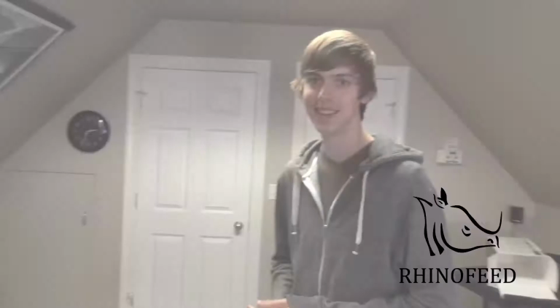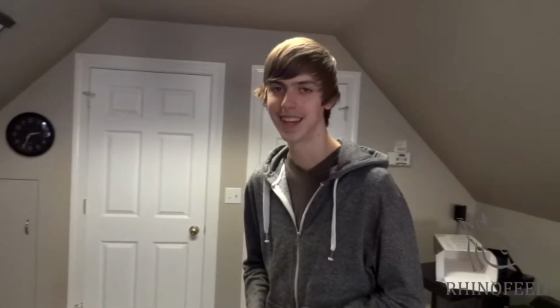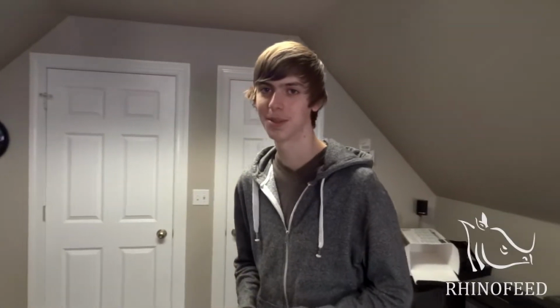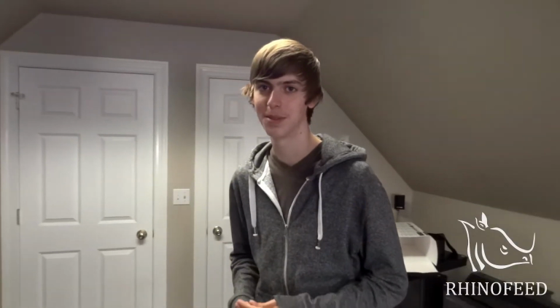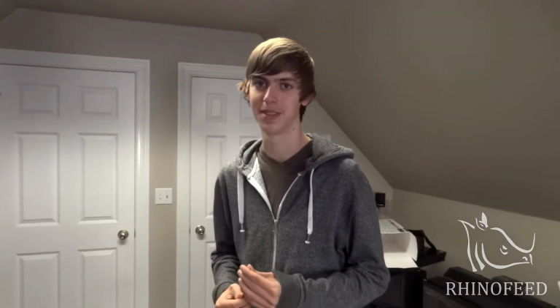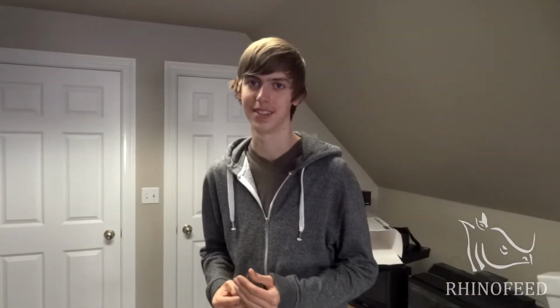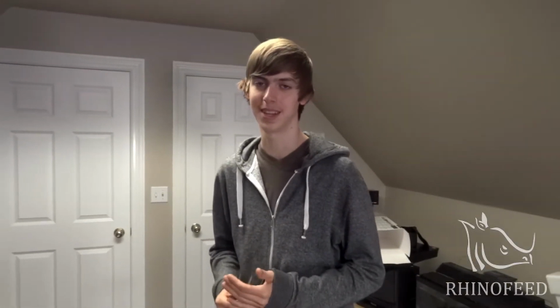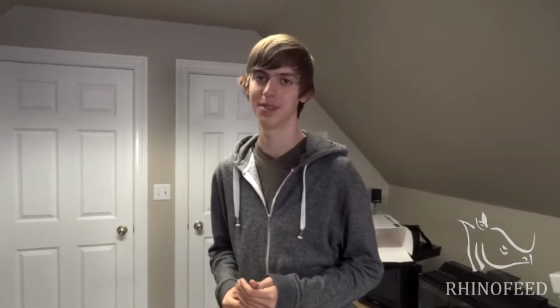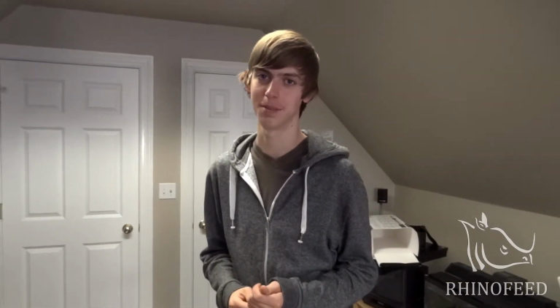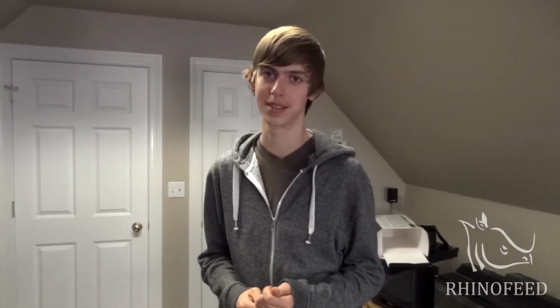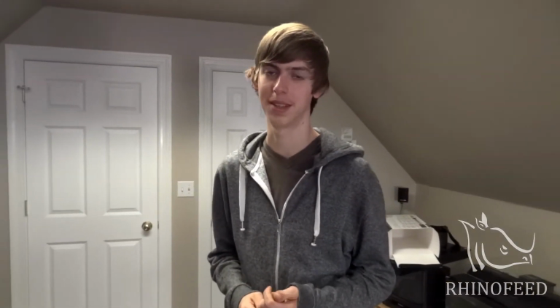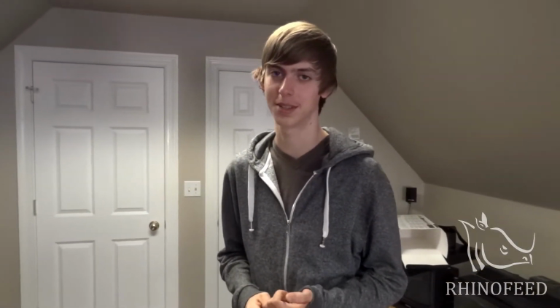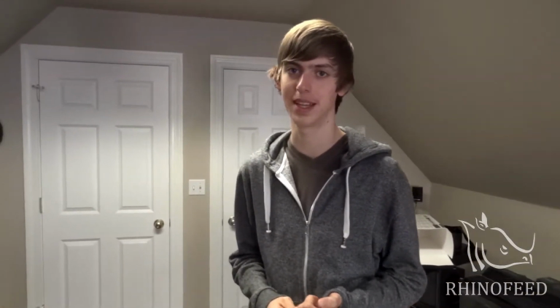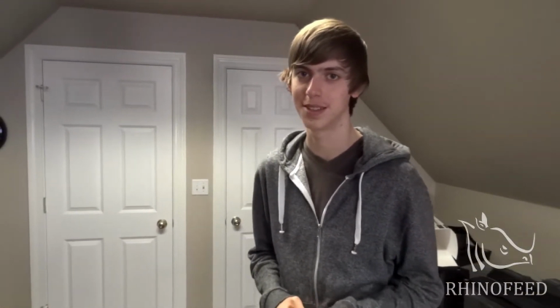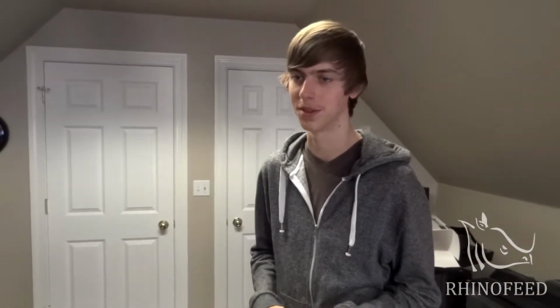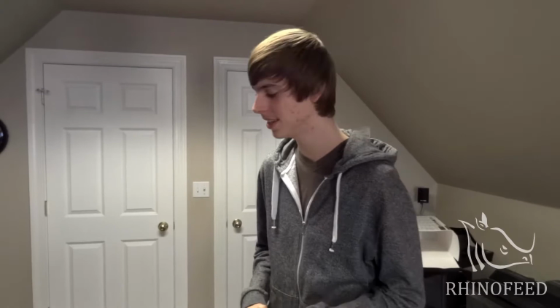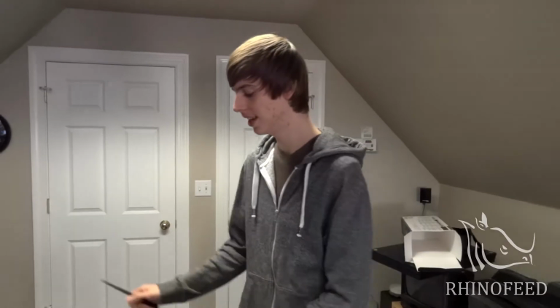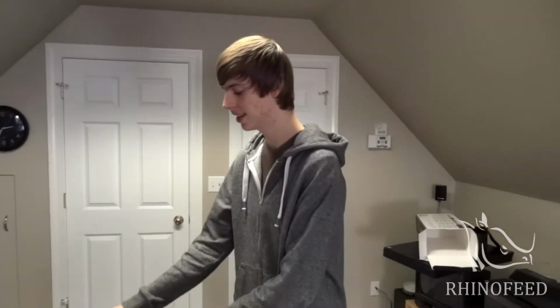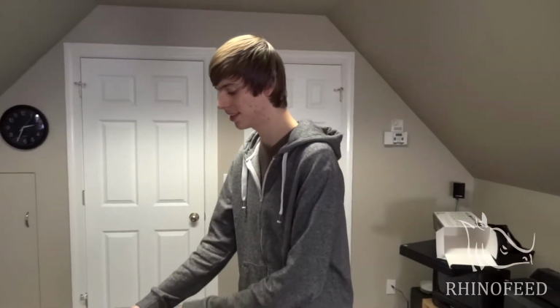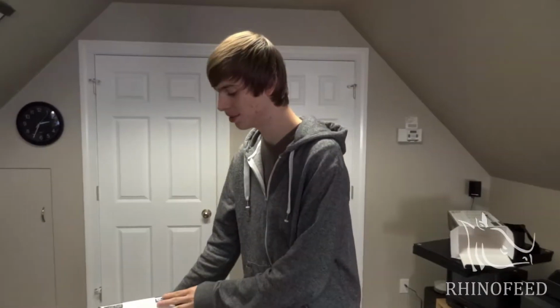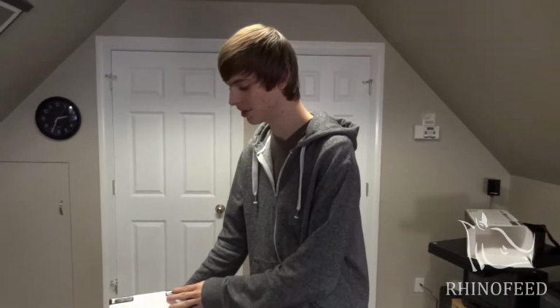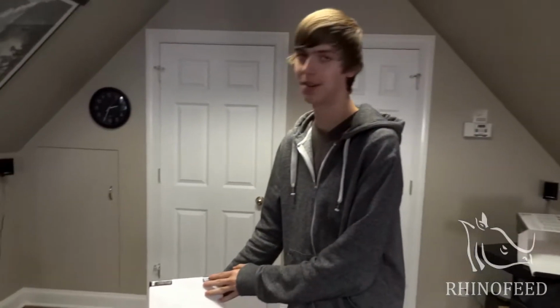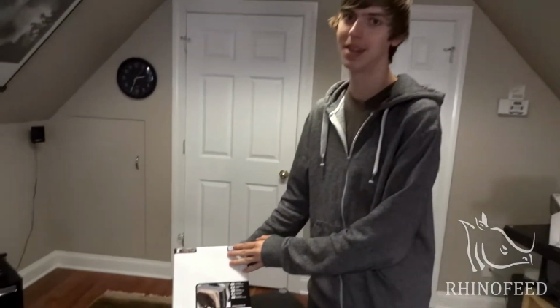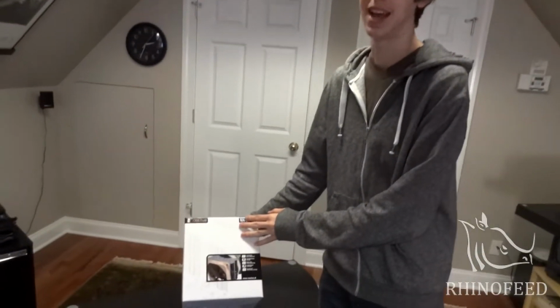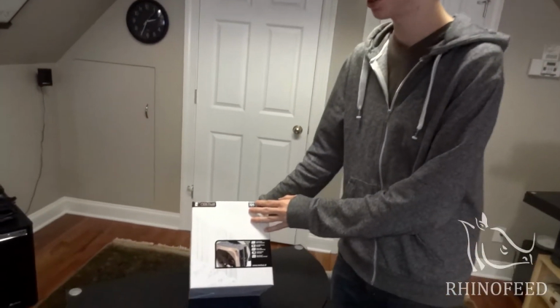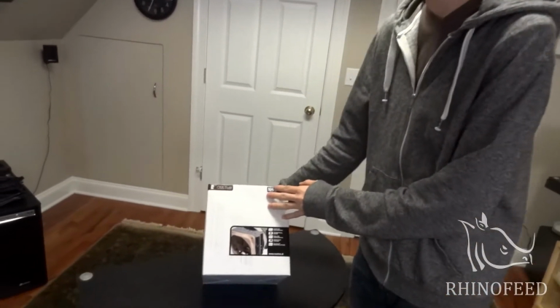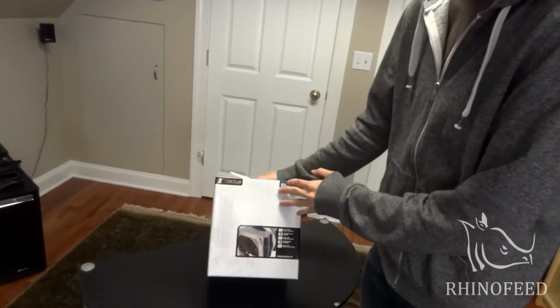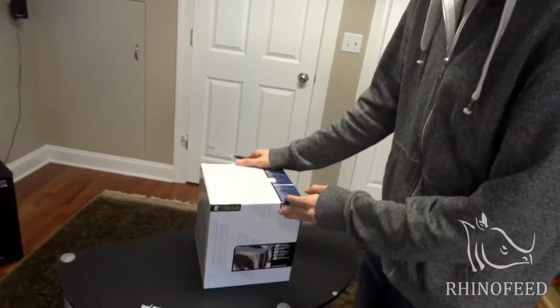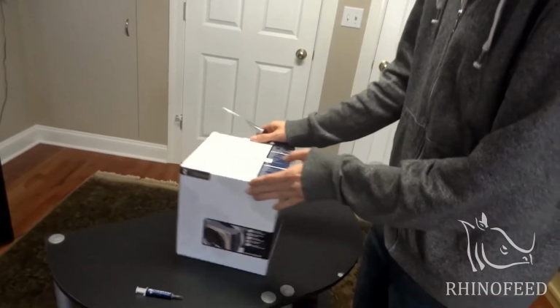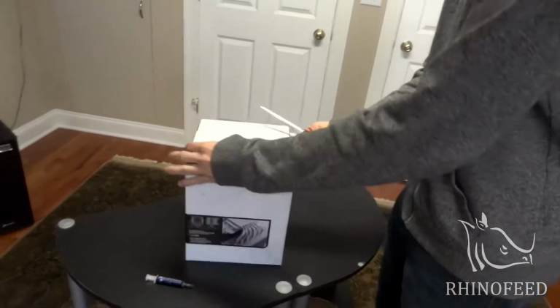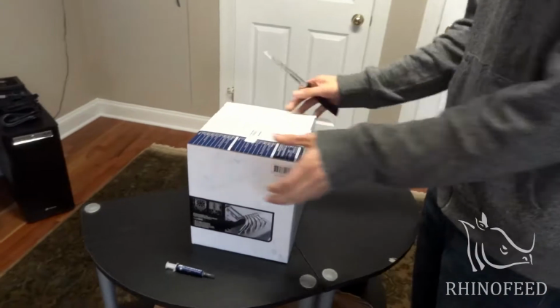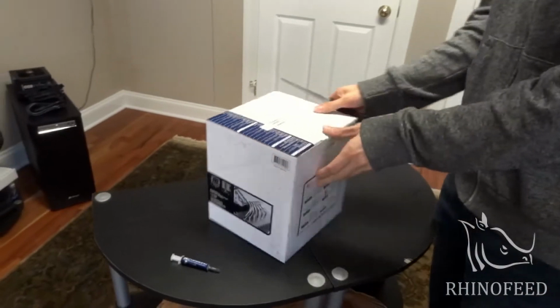Hey guys, welcome to Rhinofeed. Today I'm going to do an unboxing of the Noctua NH-D14. This is a dual tower air cooler. It's an impressive beast.